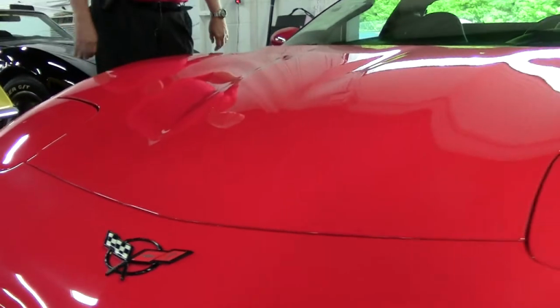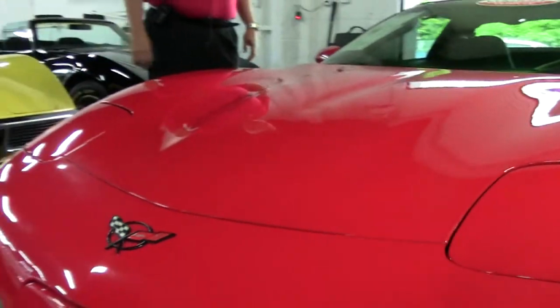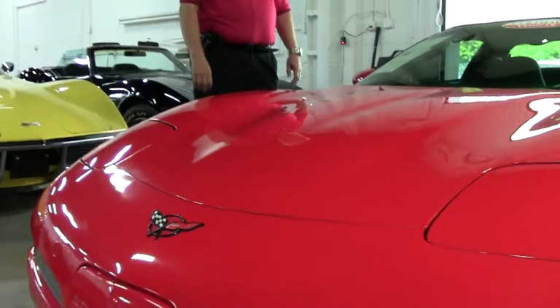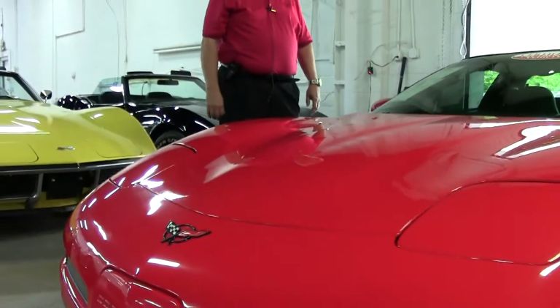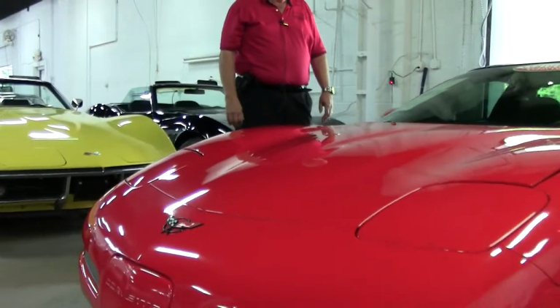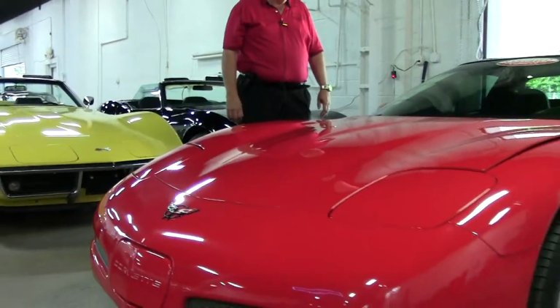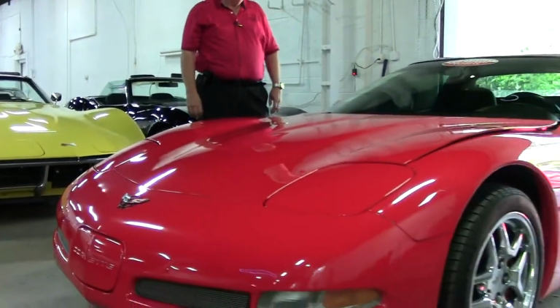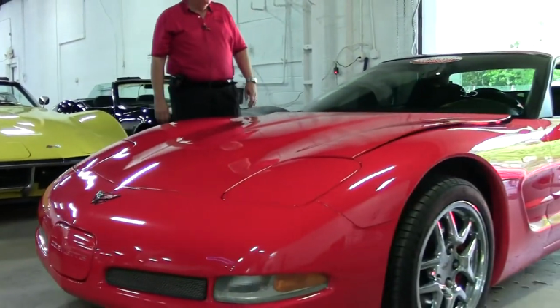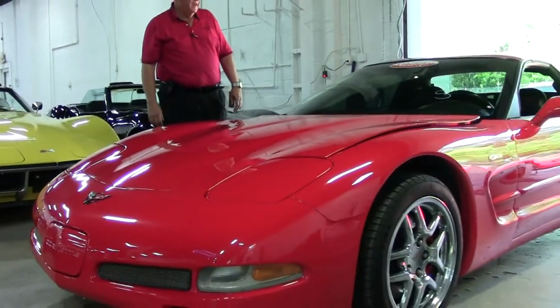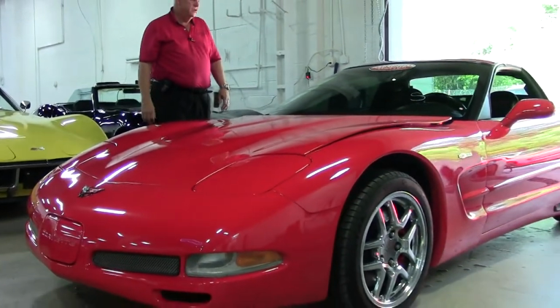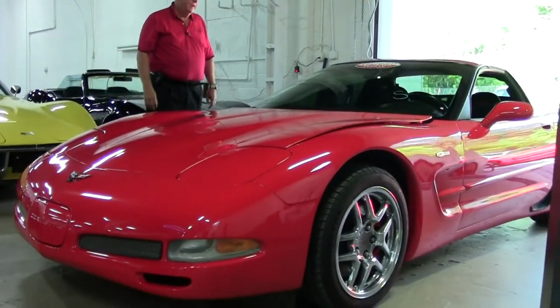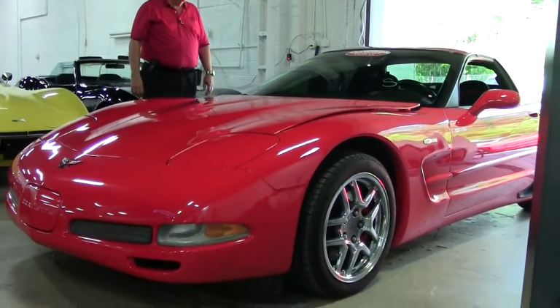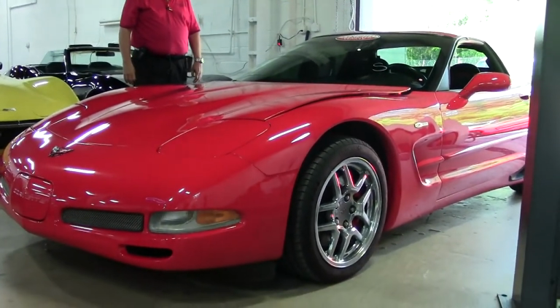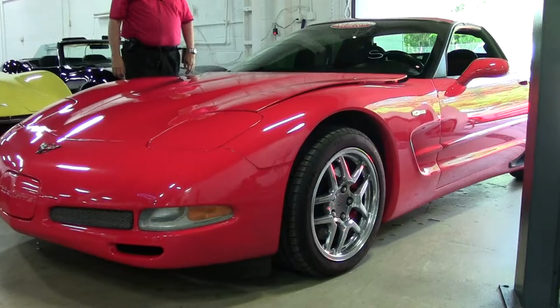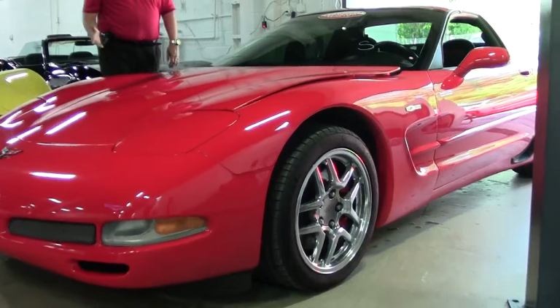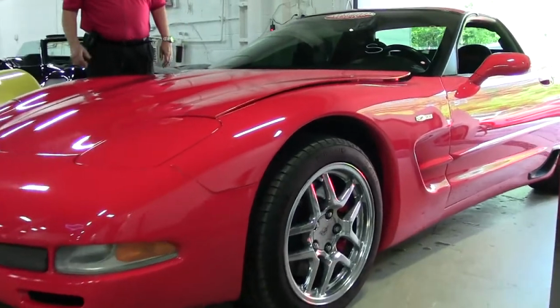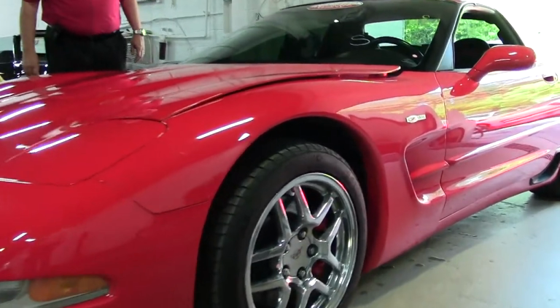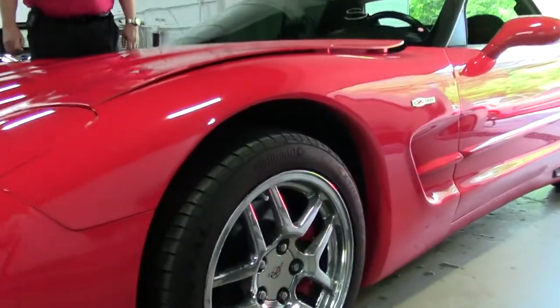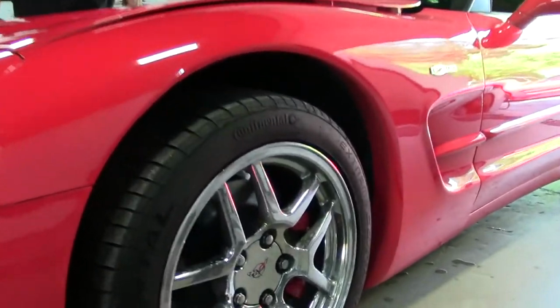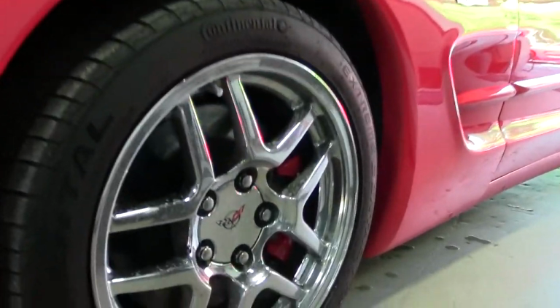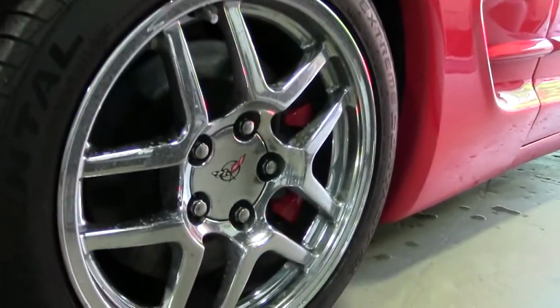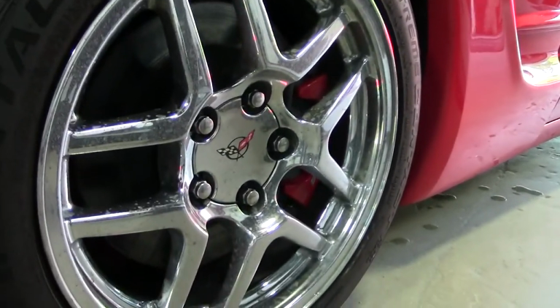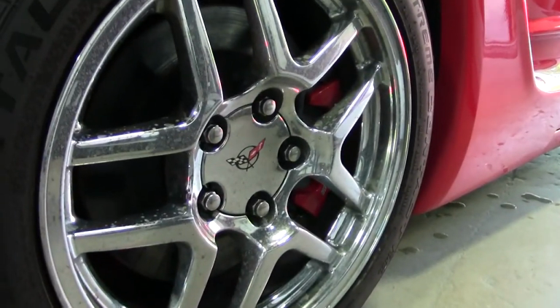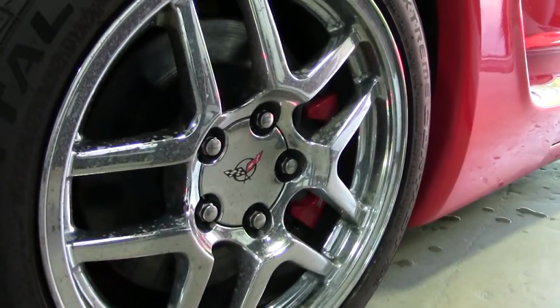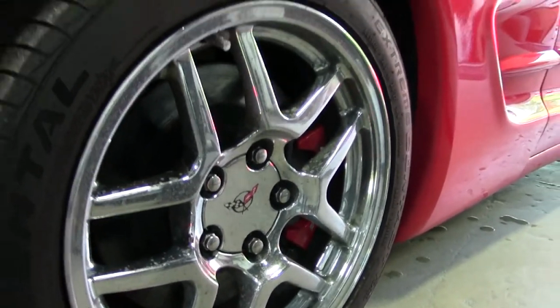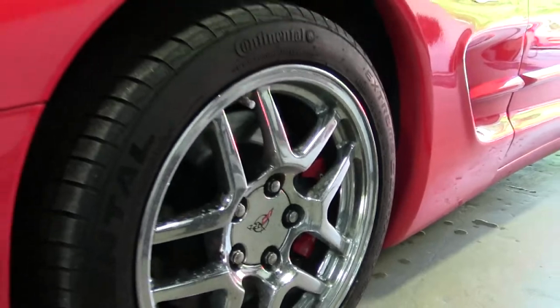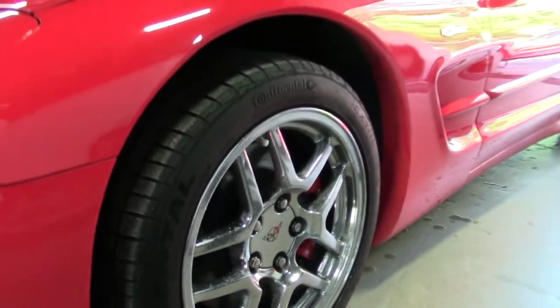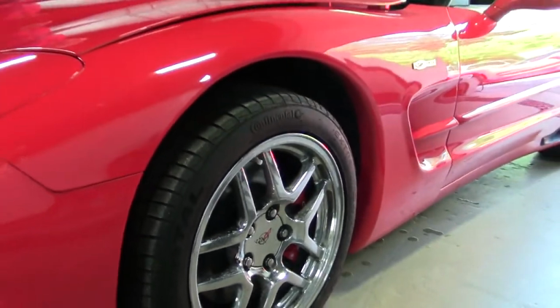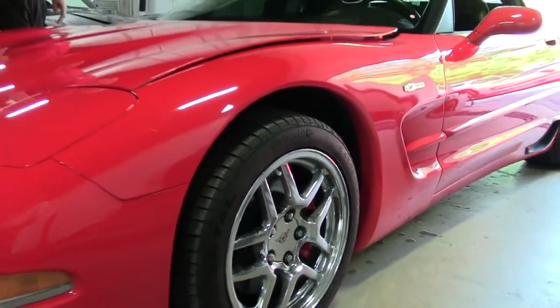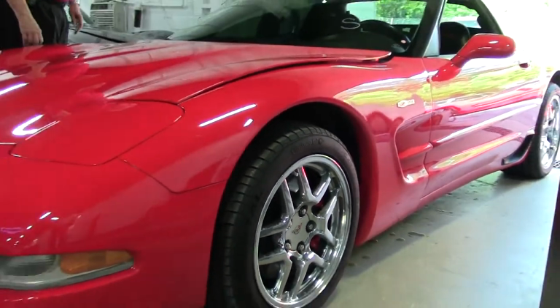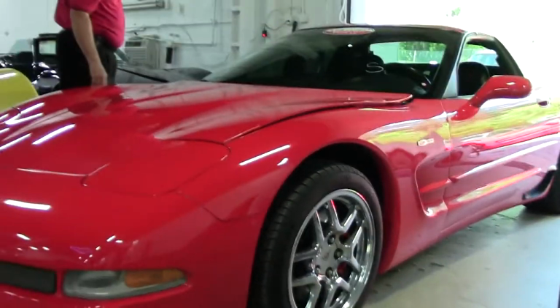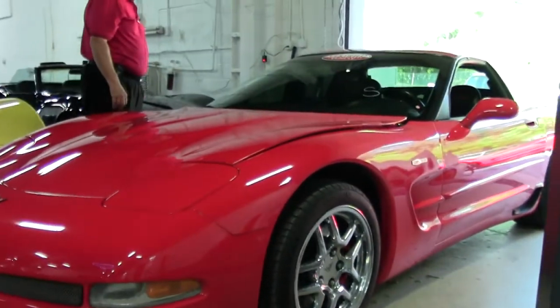It also features dual zone climate control, Bose CD, memory package, active handling, chrome C5 Z06 style wheels which is definitely an accent, and a black wing cold air intake.